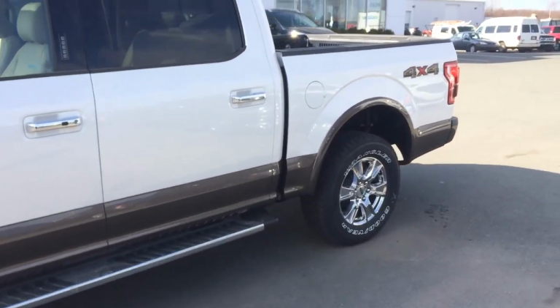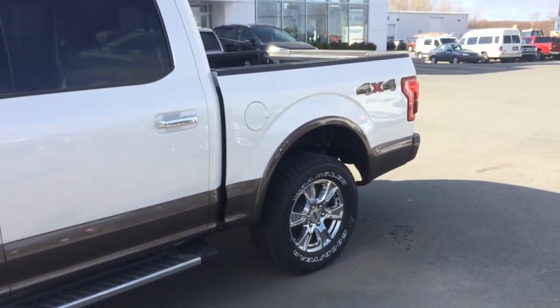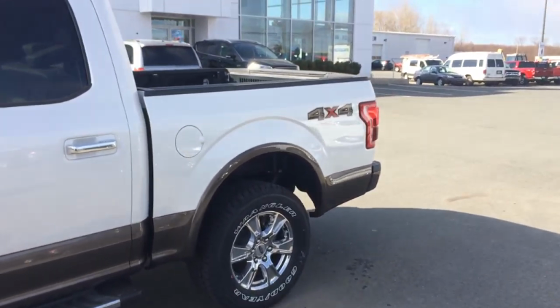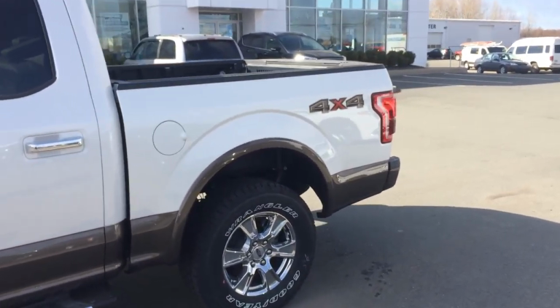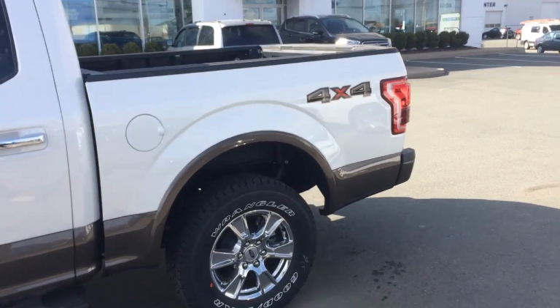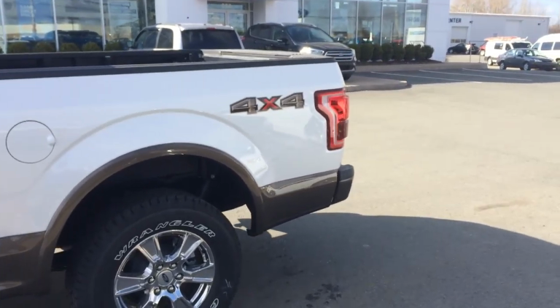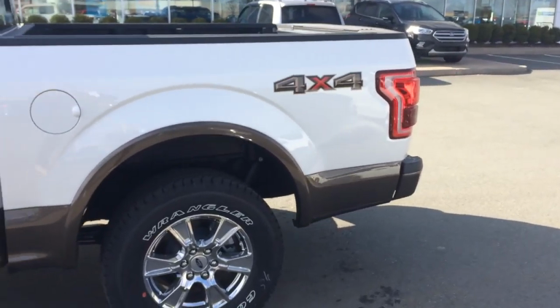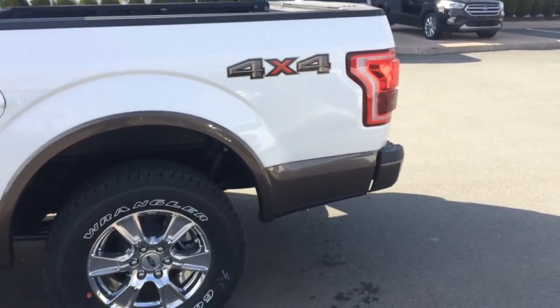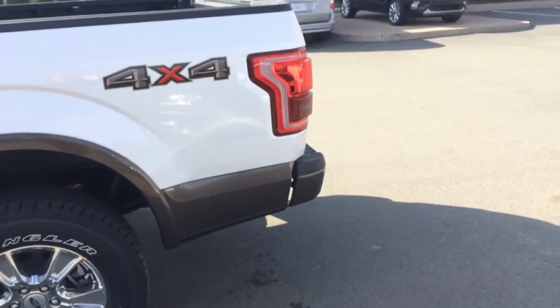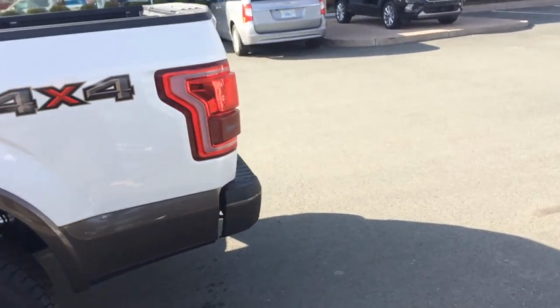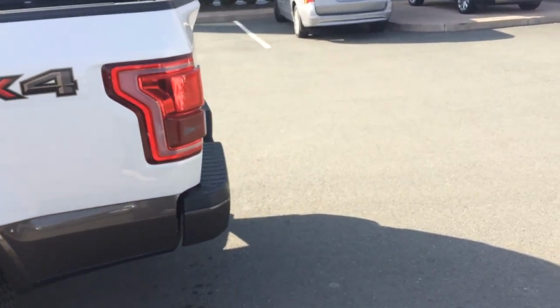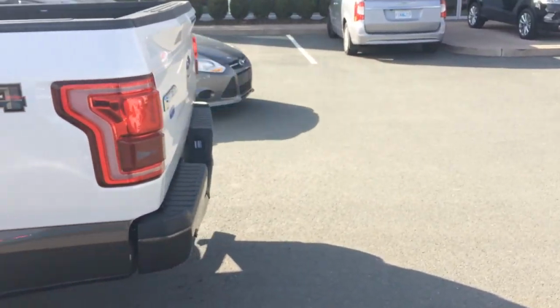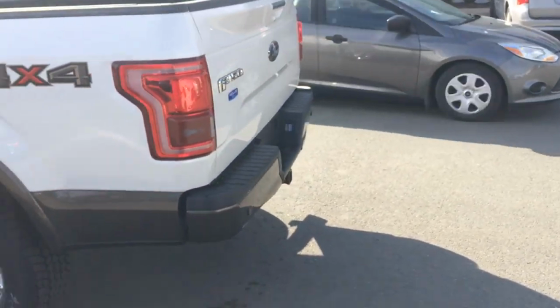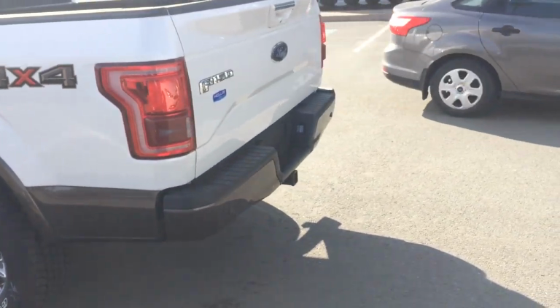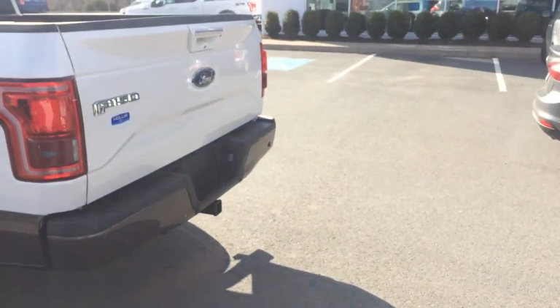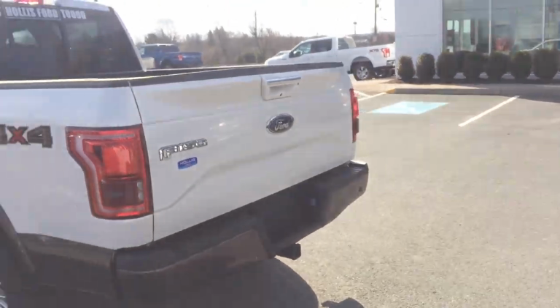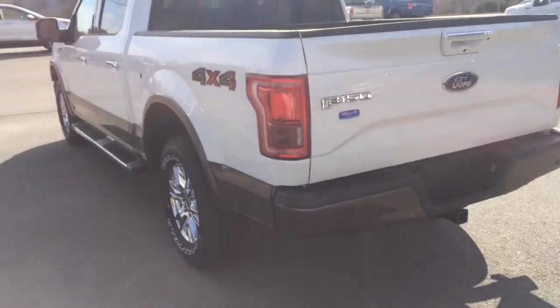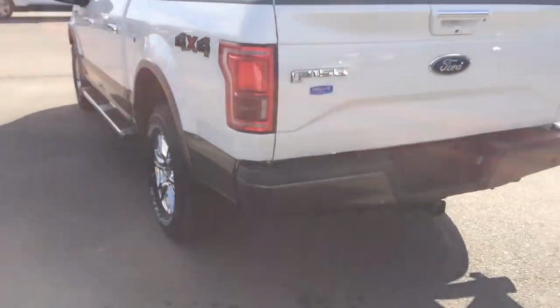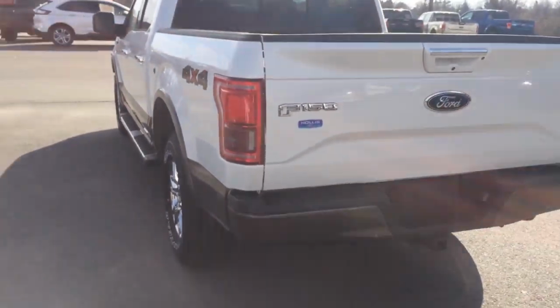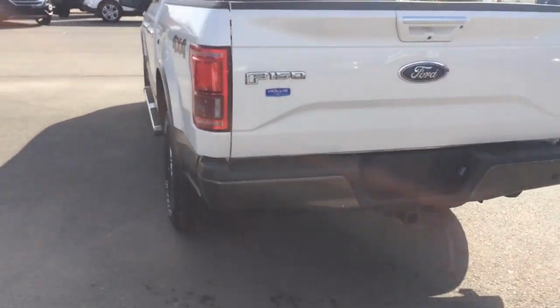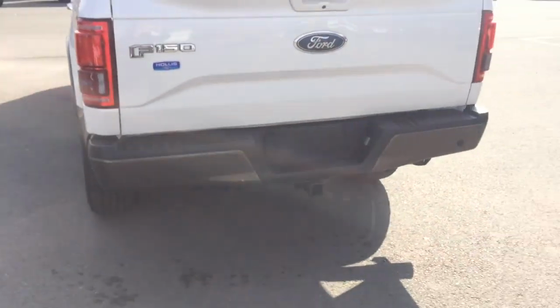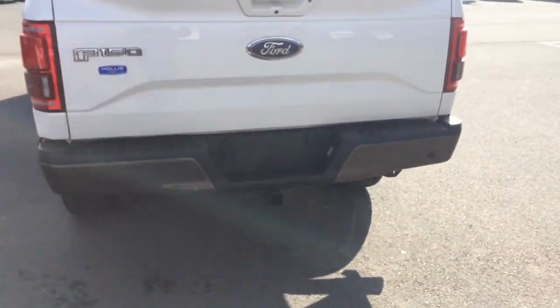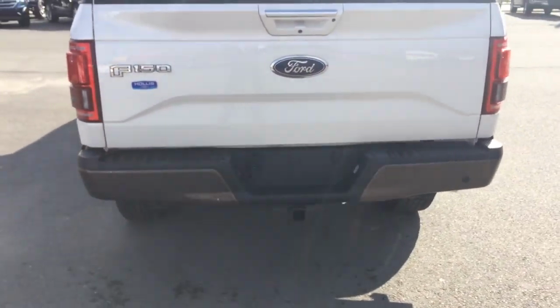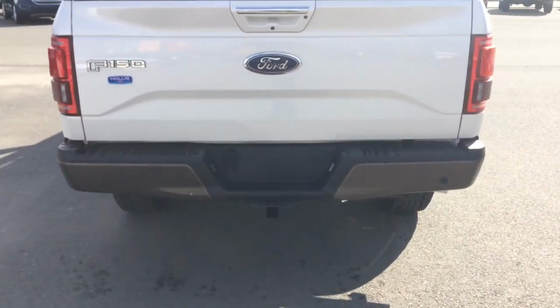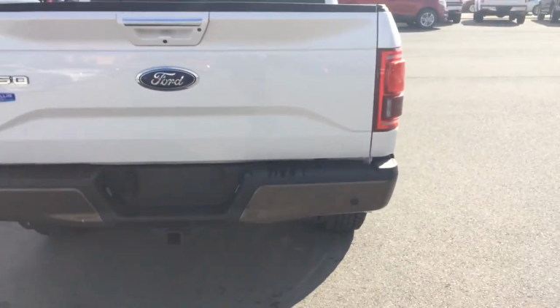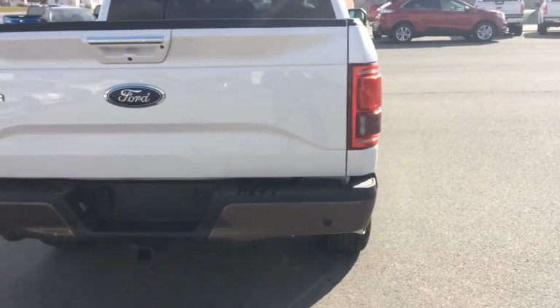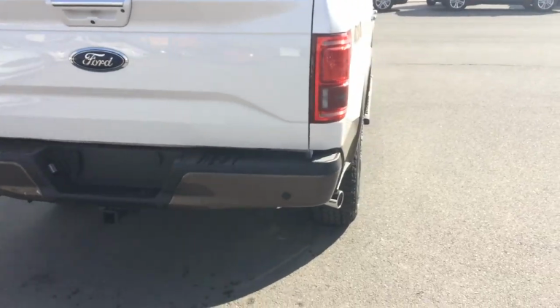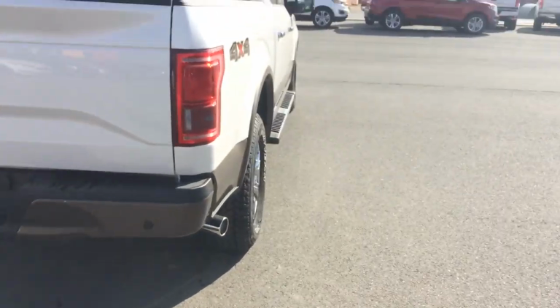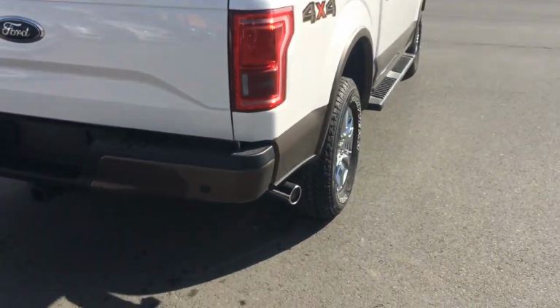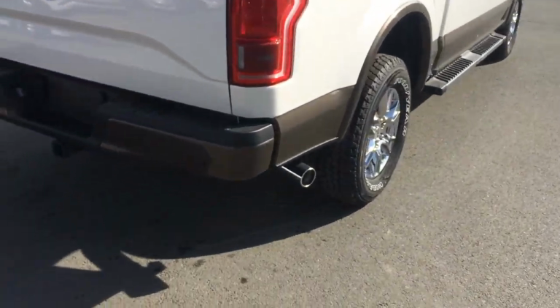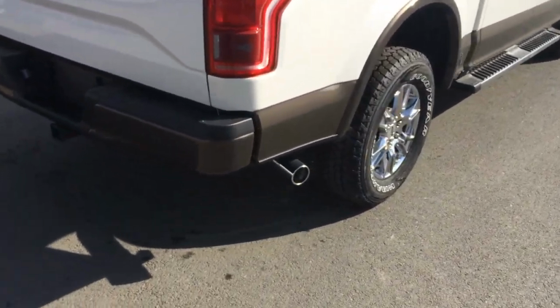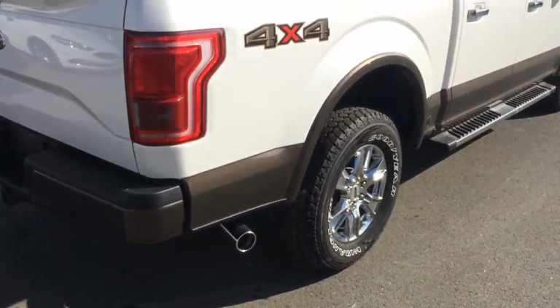Looks like it came from the factory with a box liner and a tailgate step. You also have your reverse sensing system, your reverse camera, and your blind spot information for a little bit of technology there. Max trailer tow package. Nice chrome tip on the tailpipe.